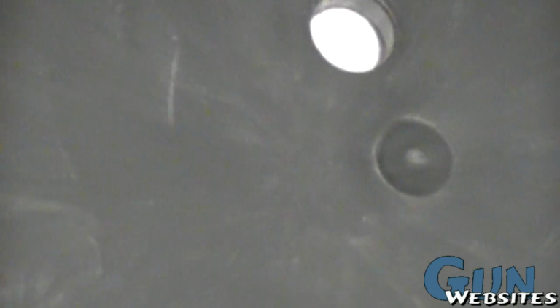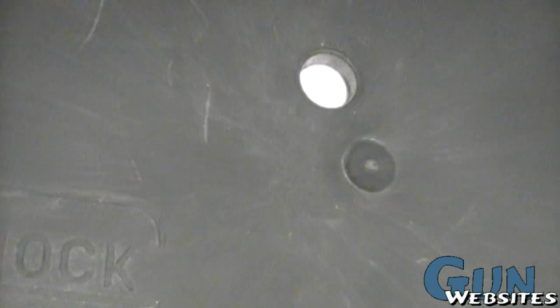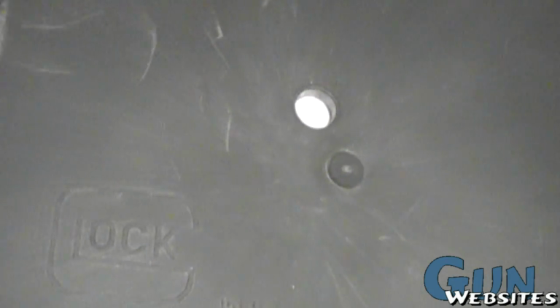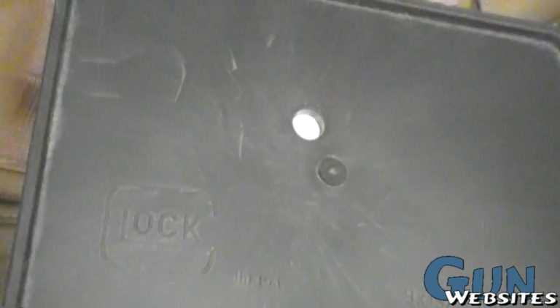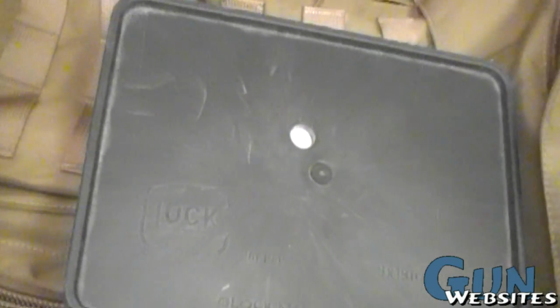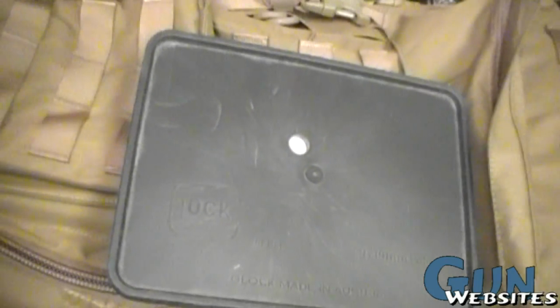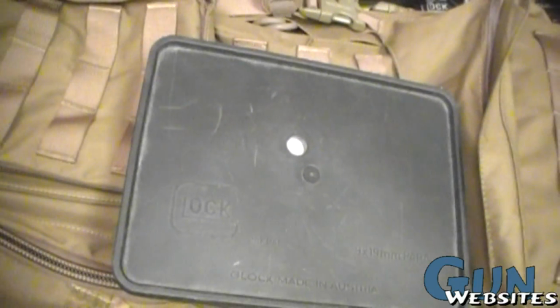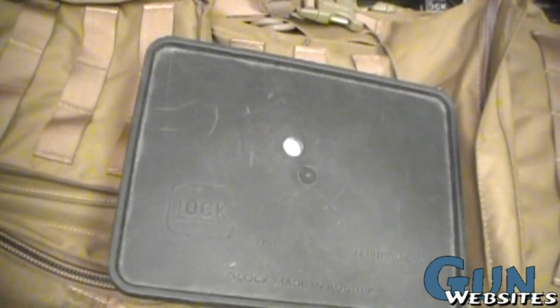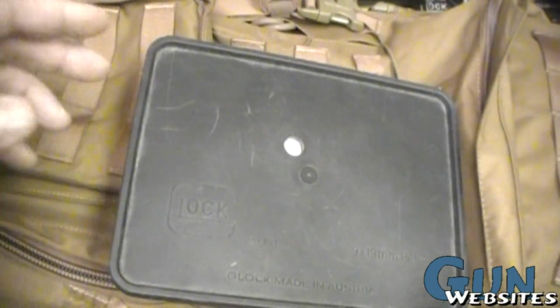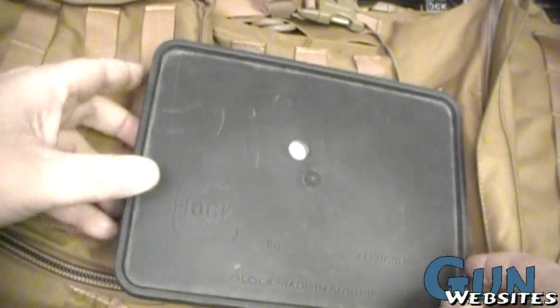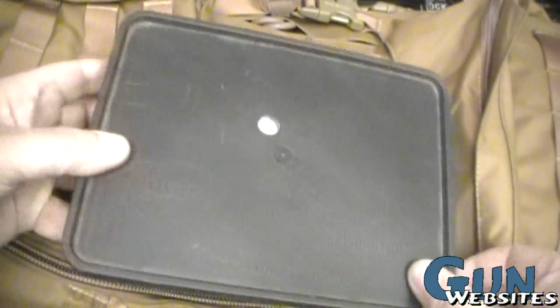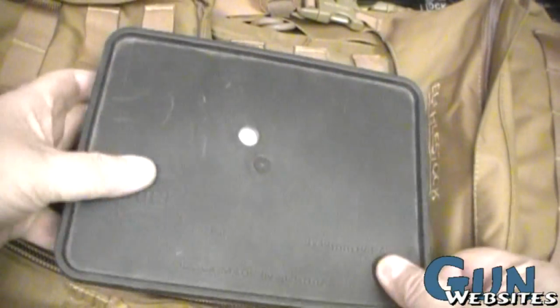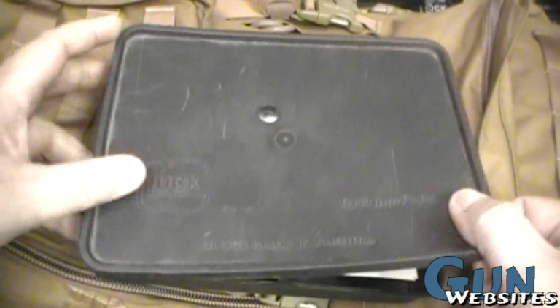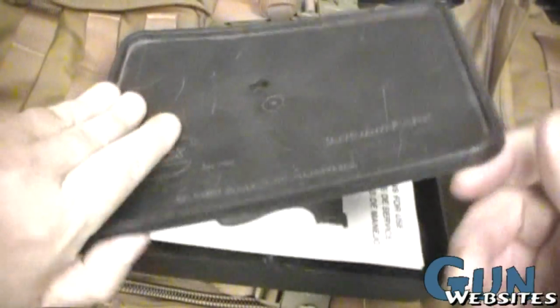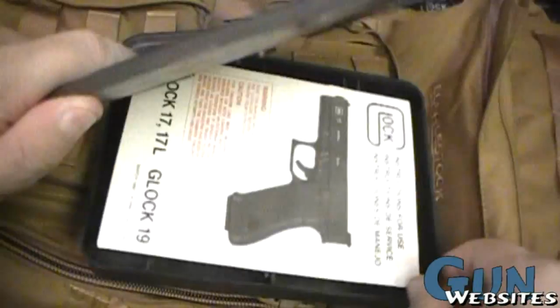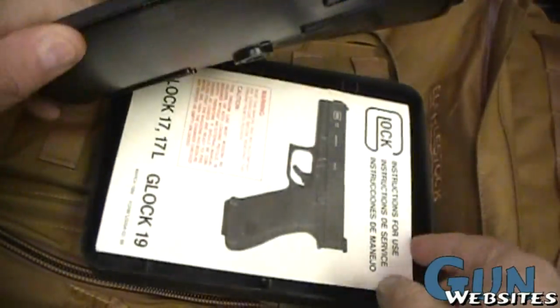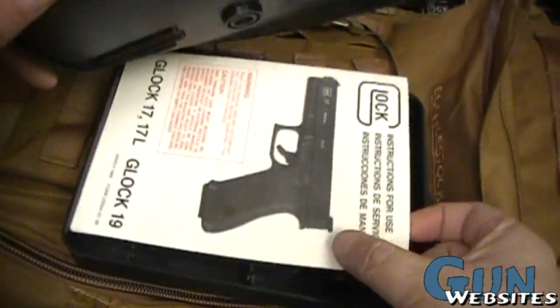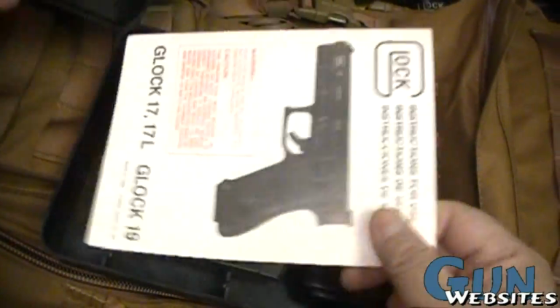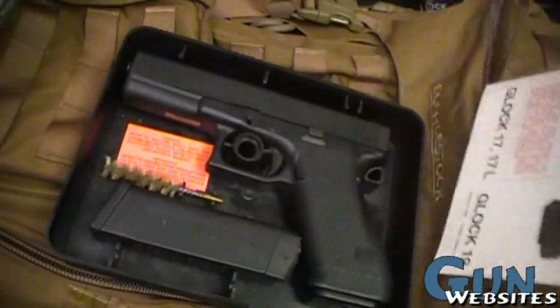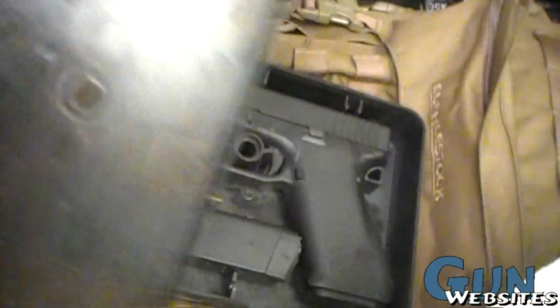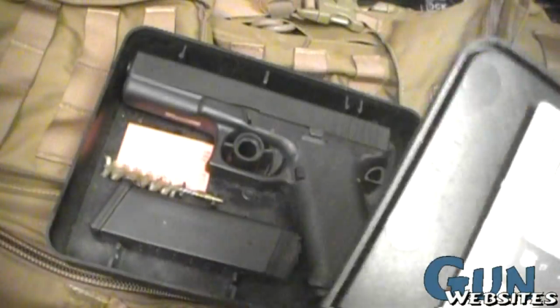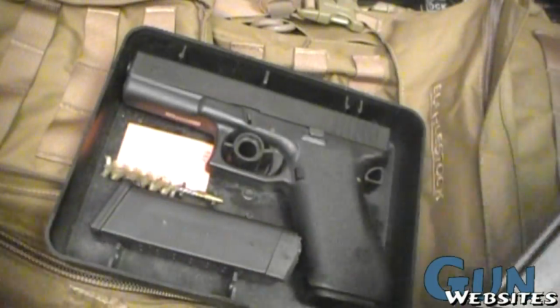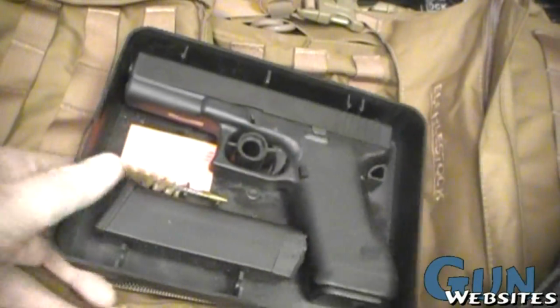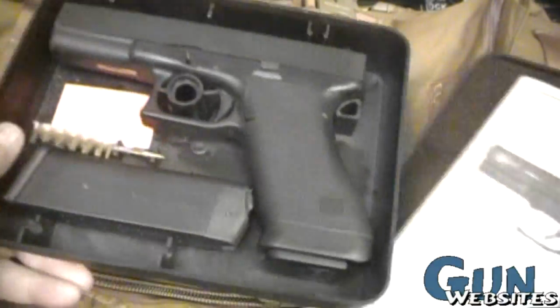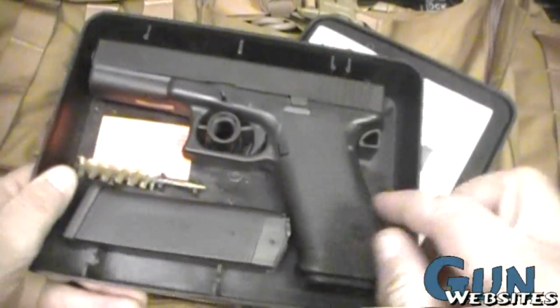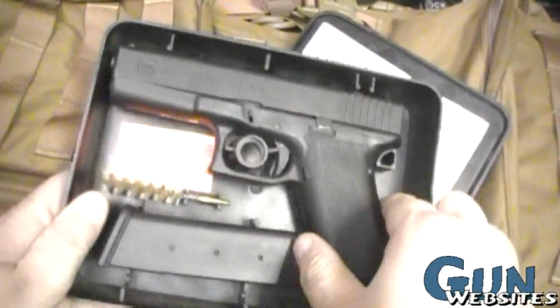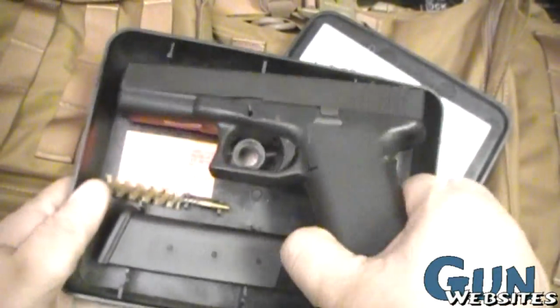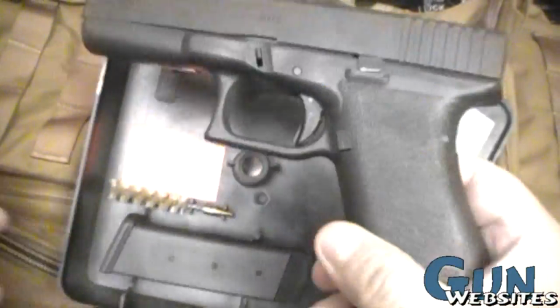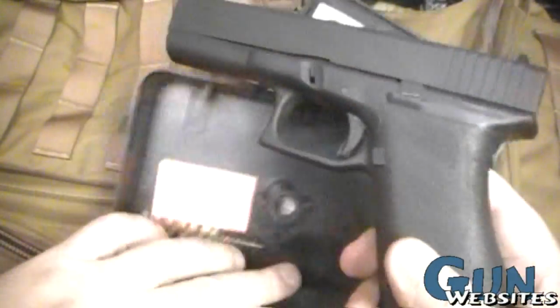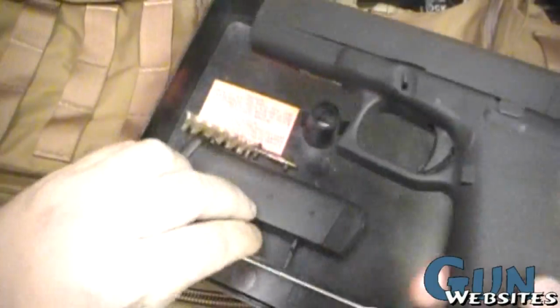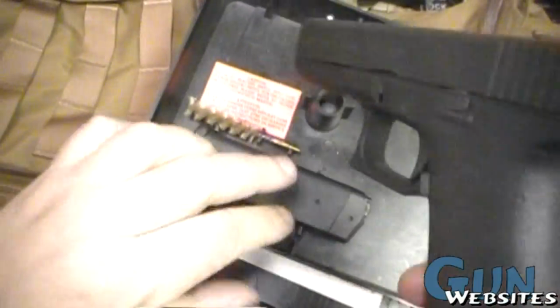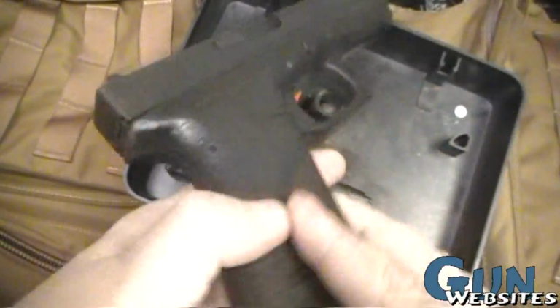I like old Glocks, and I cannot lie. Other channels can't deny when a Glock comes in with a smooth grip like this. Well, anyway, I'll quit trying to do that.